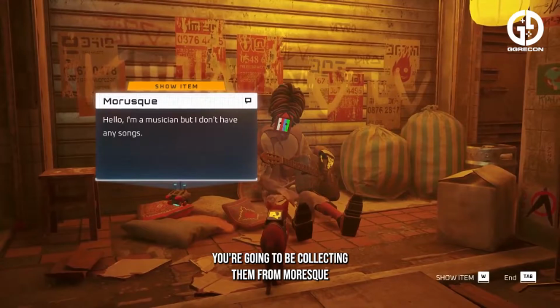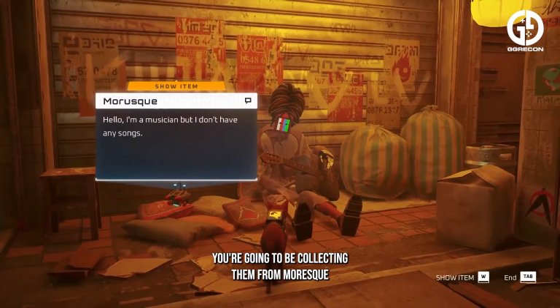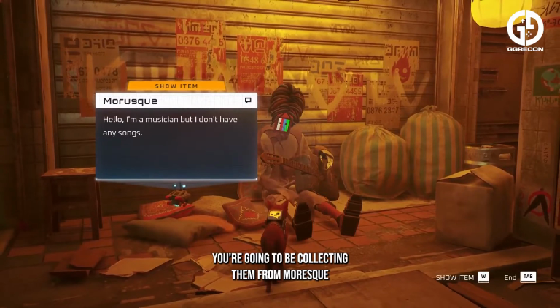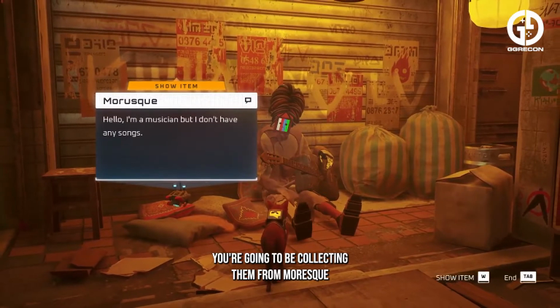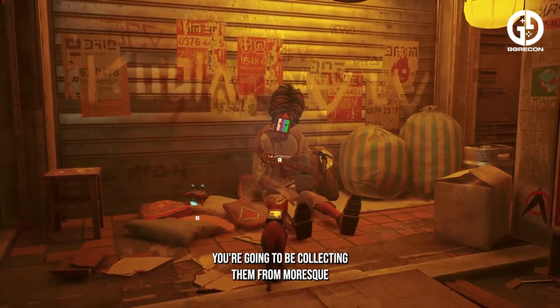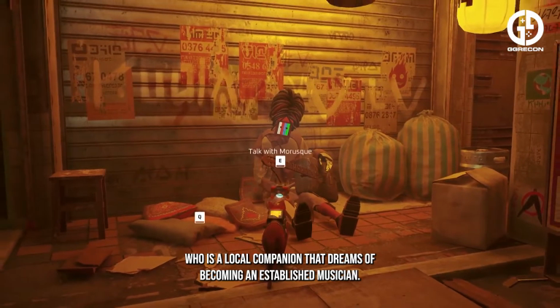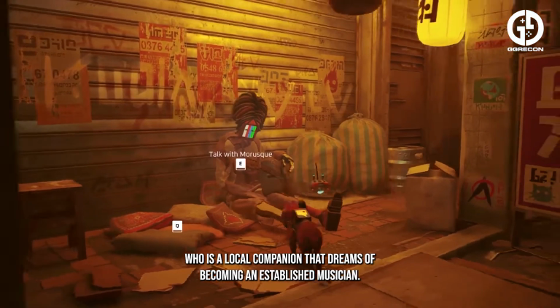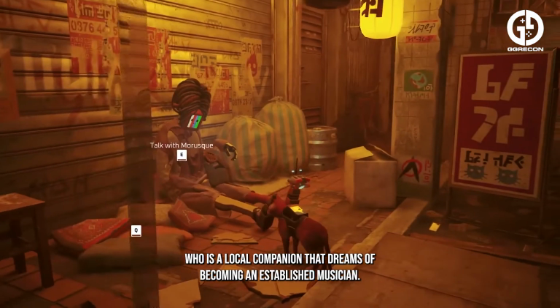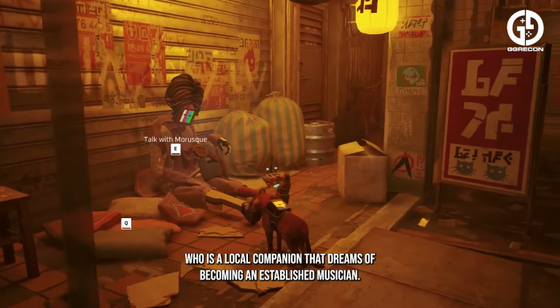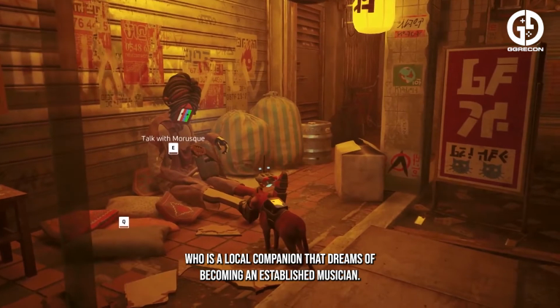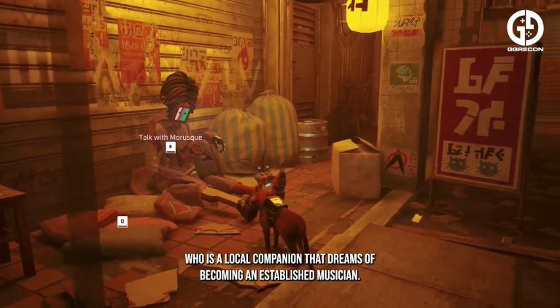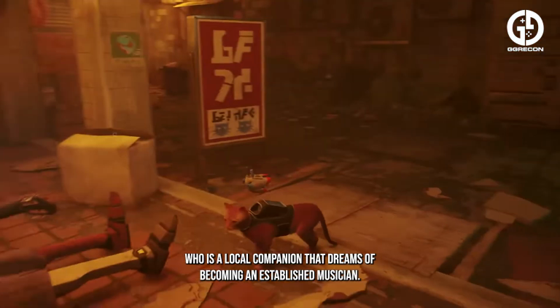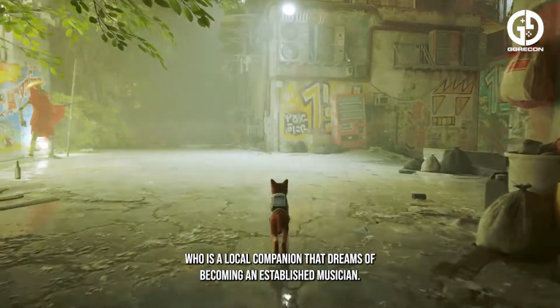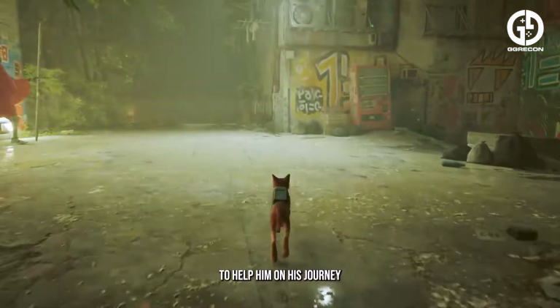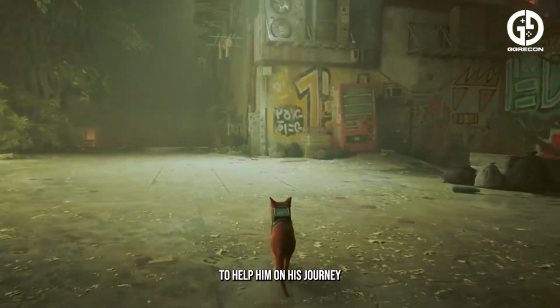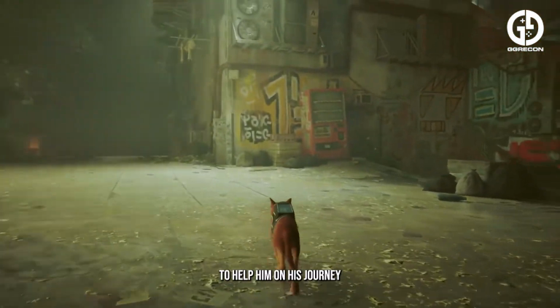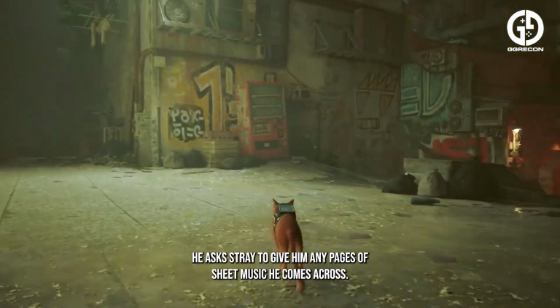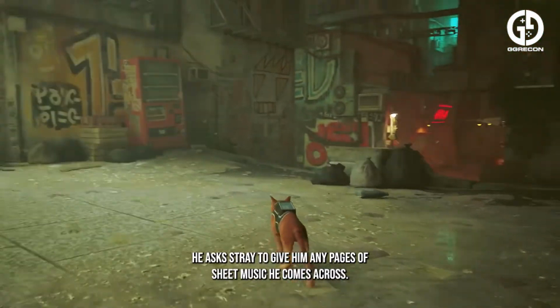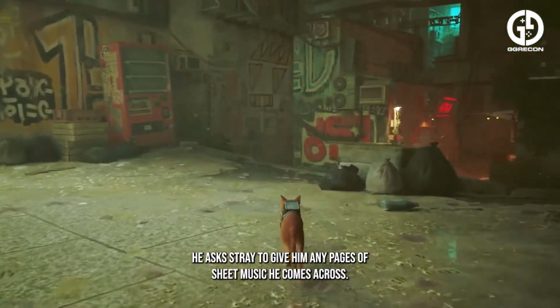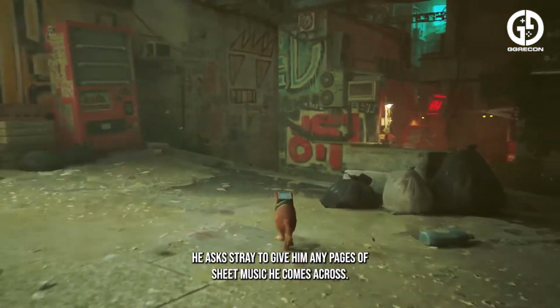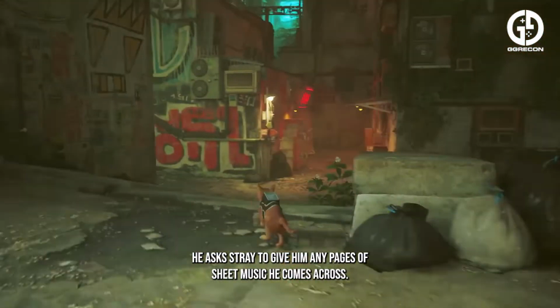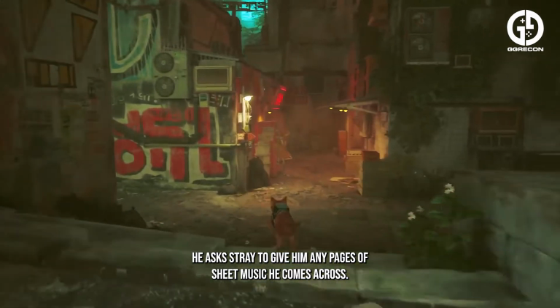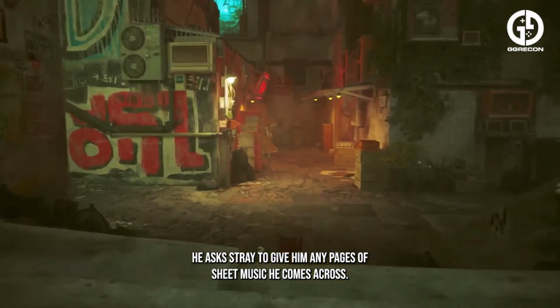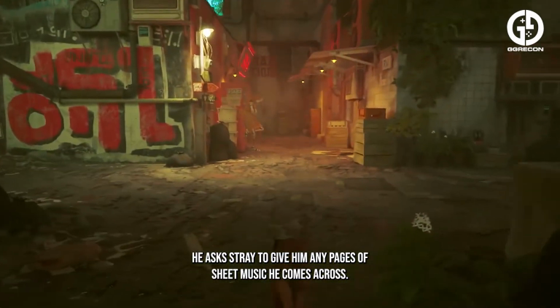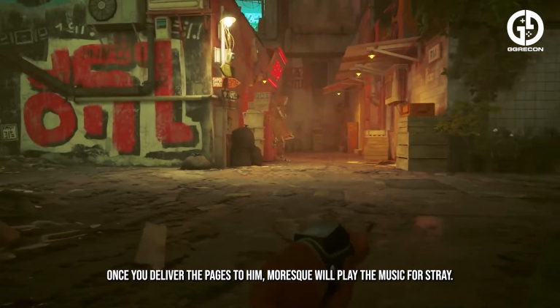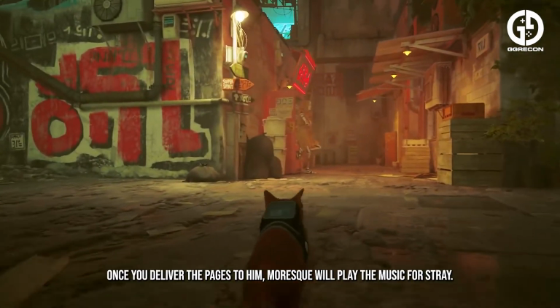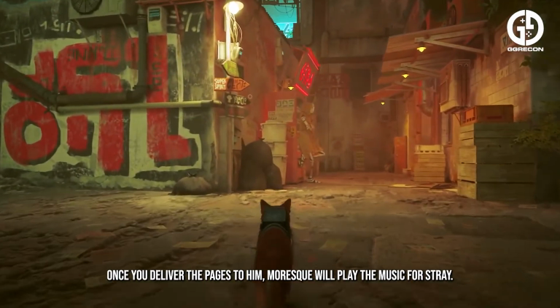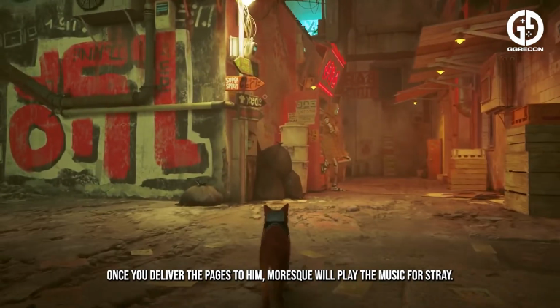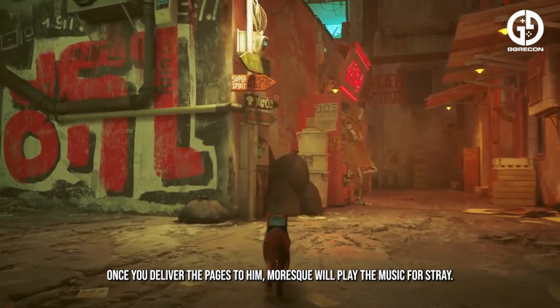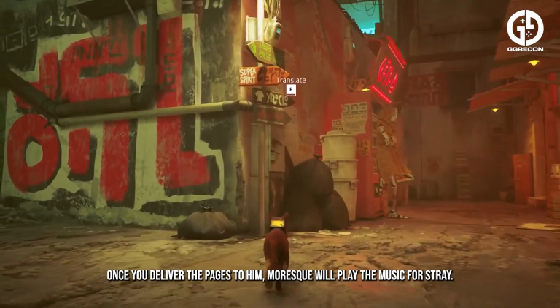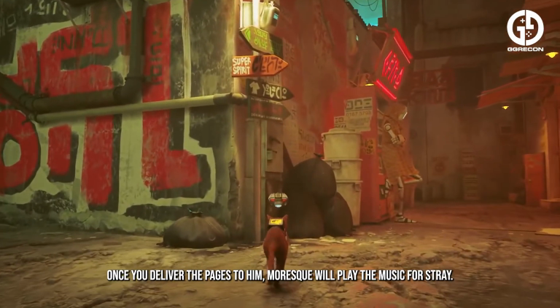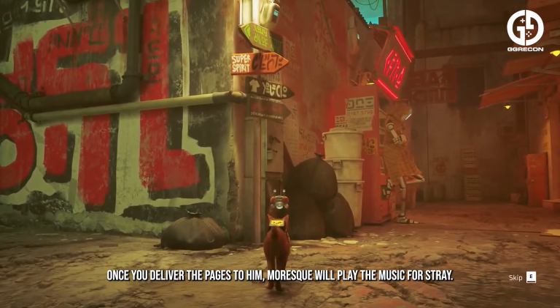You're going to be collecting them for Morriskew, a local companion who dreams of becoming an established musician. To help him on his journey, he asks Stray to give him any pages of sheet music he comes across. Once you deliver the pages to him, Morriskew will play the music for Stray.